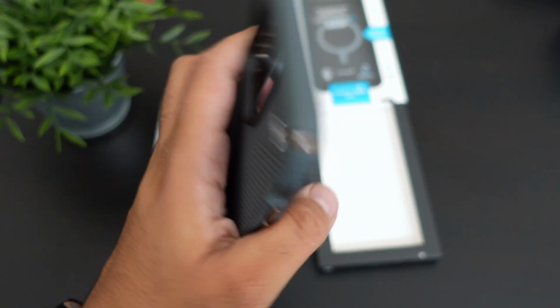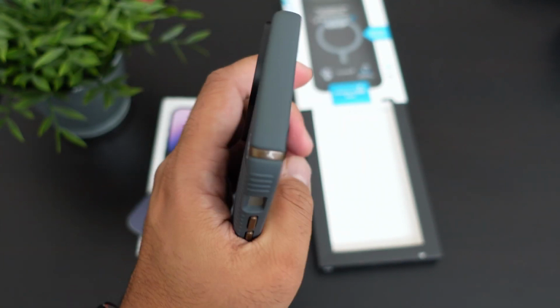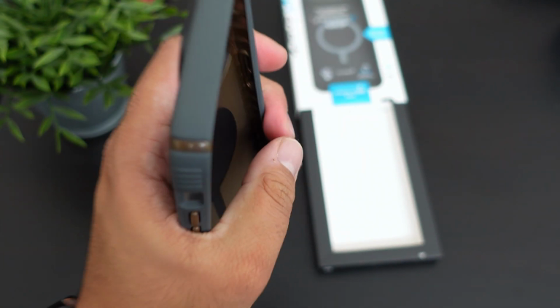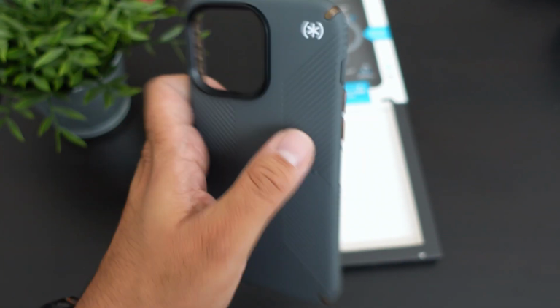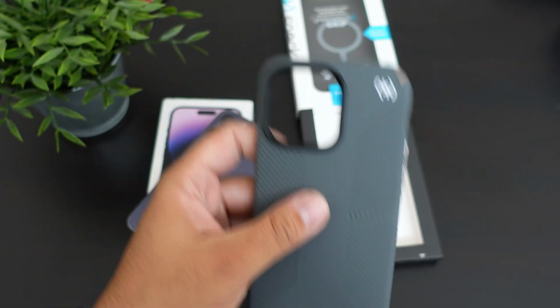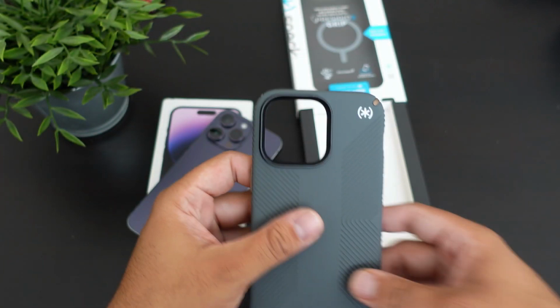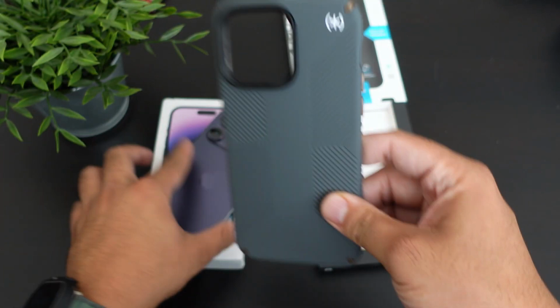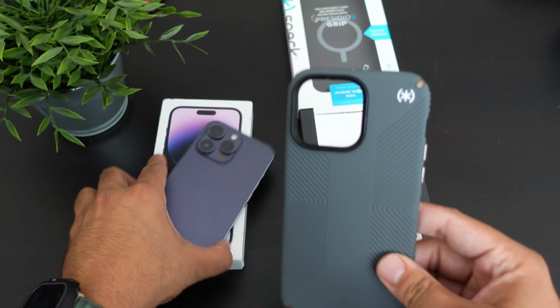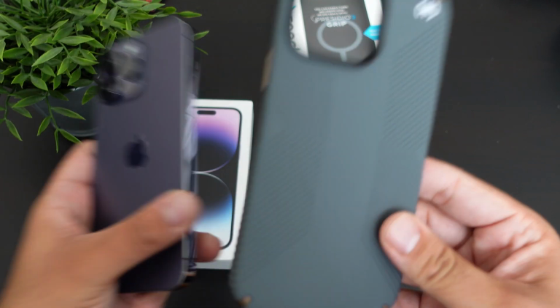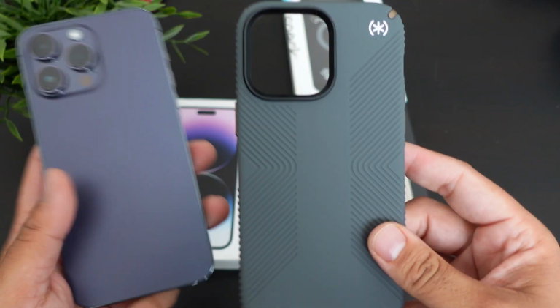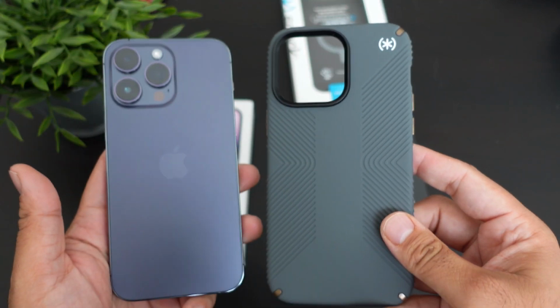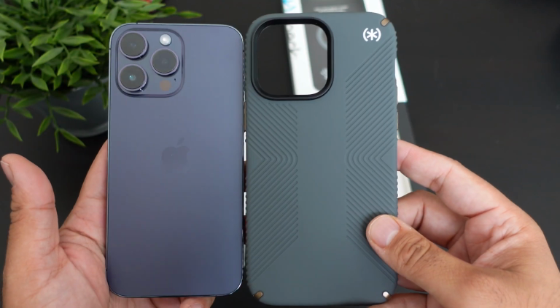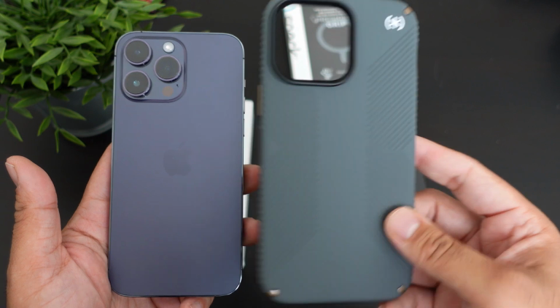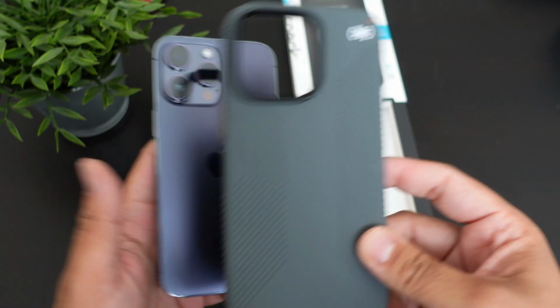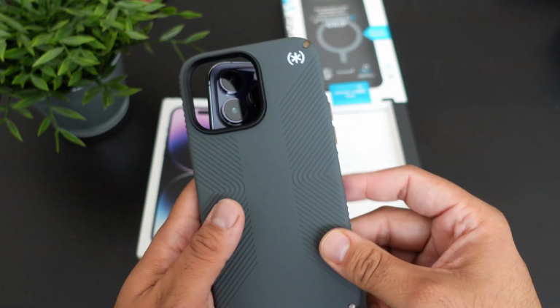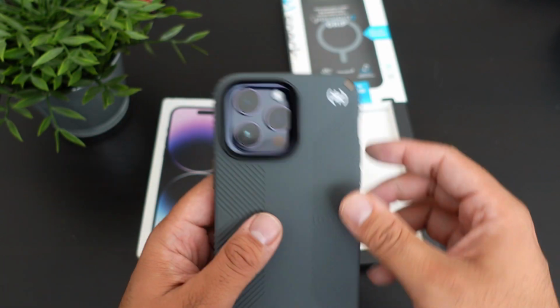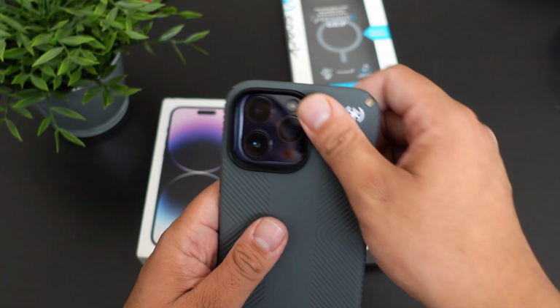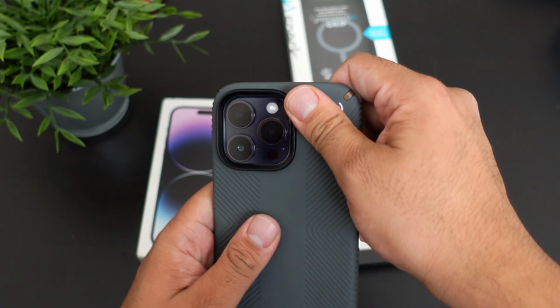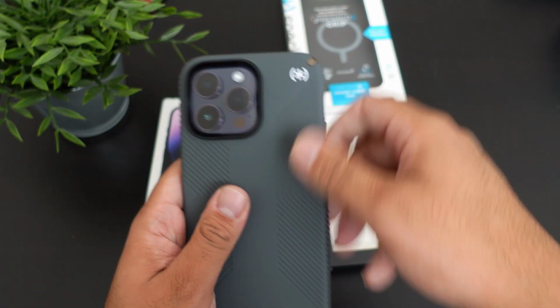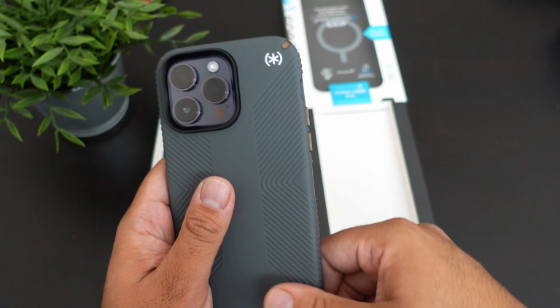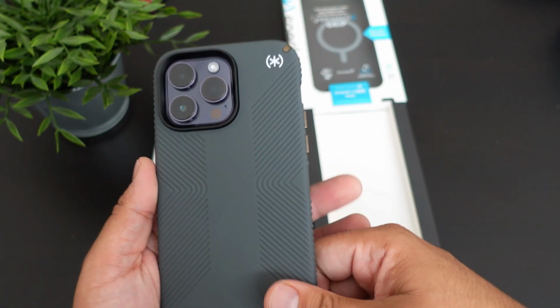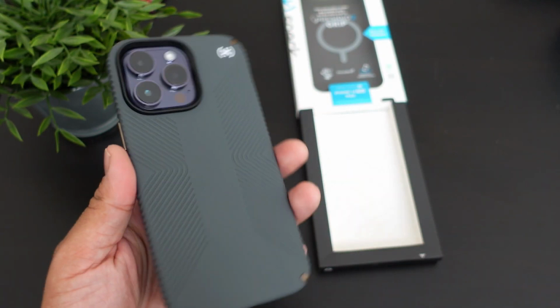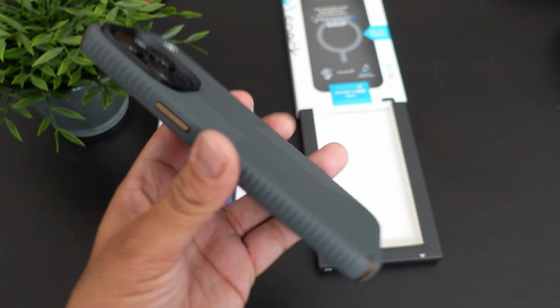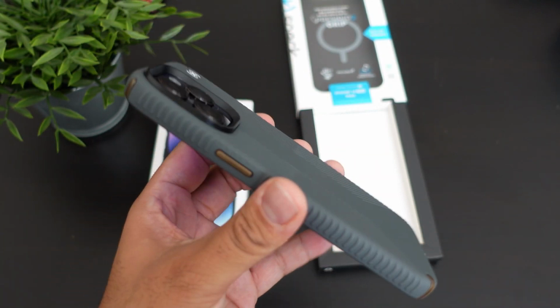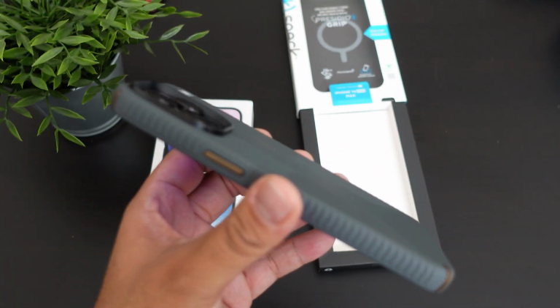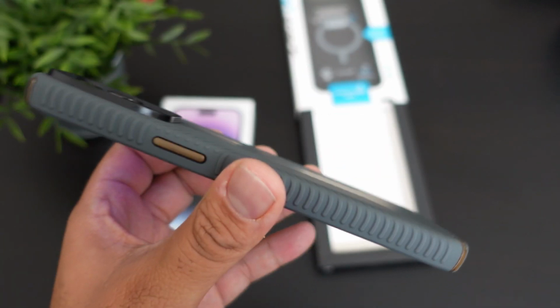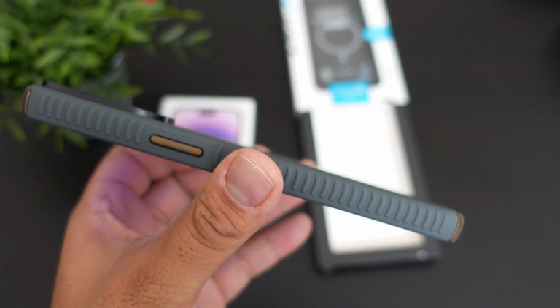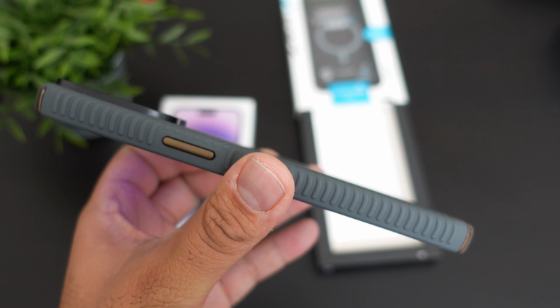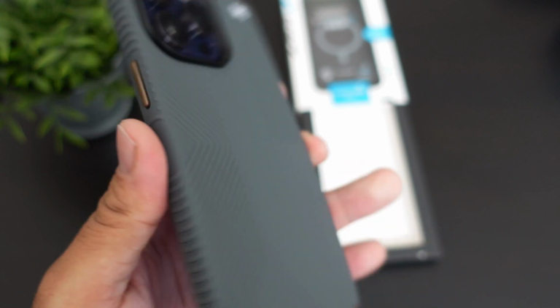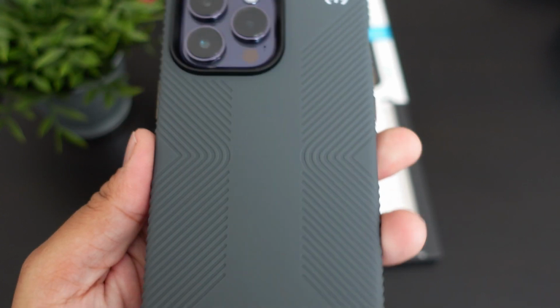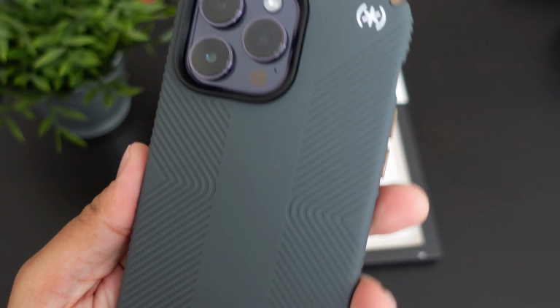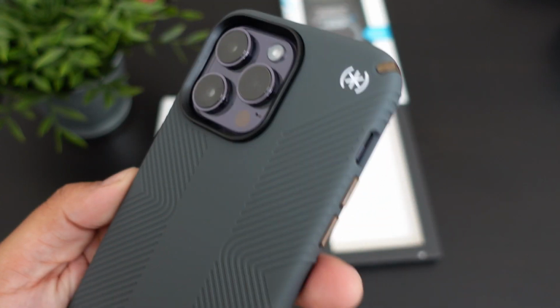So this does have a nice quality to it. Let's look at how this colorway actually shows on the iPhone 14 Pro Max. Really nice case.